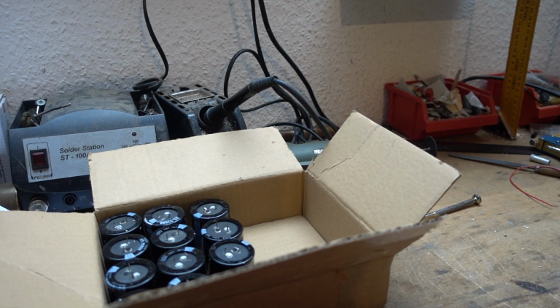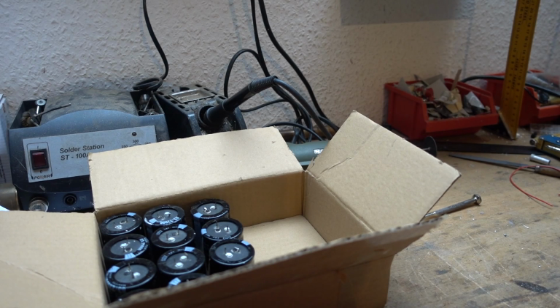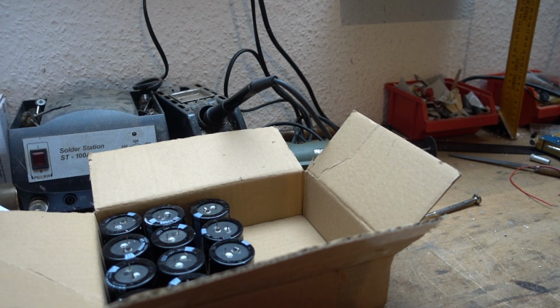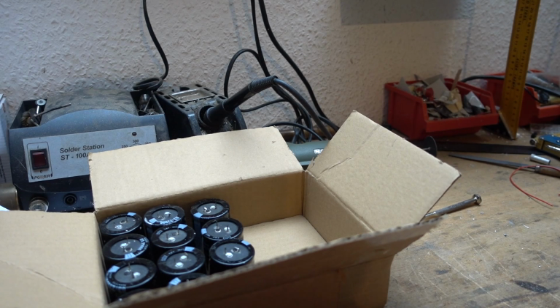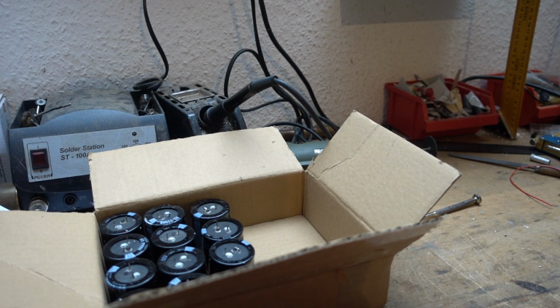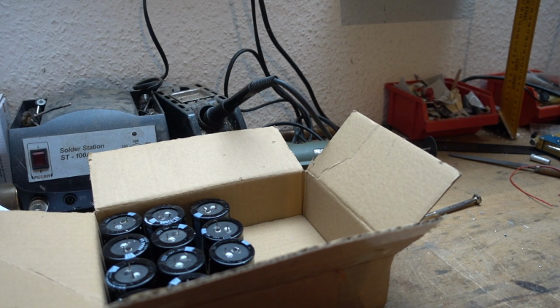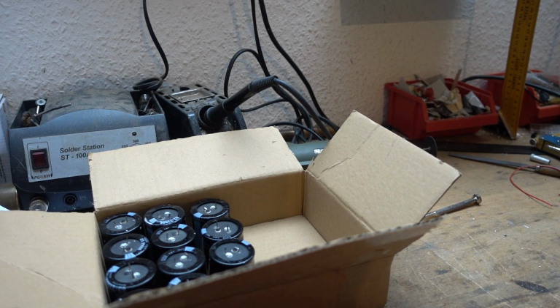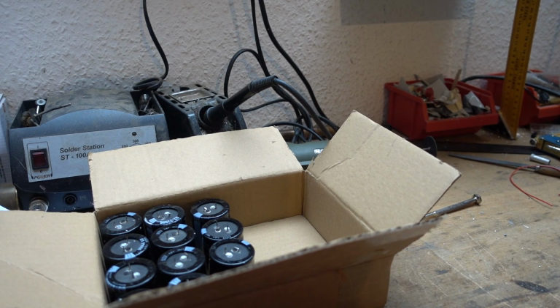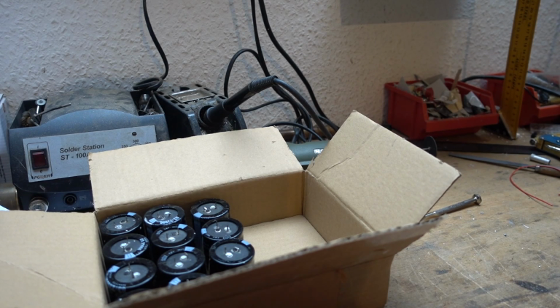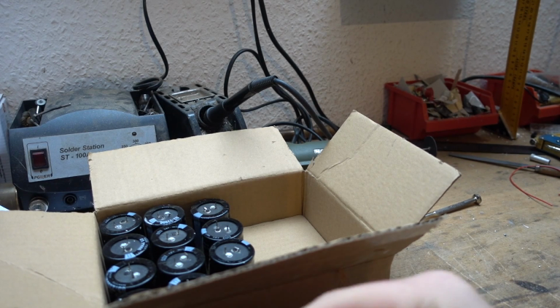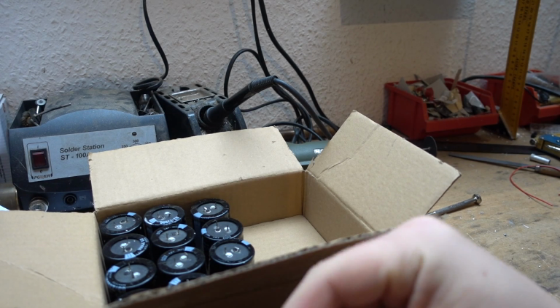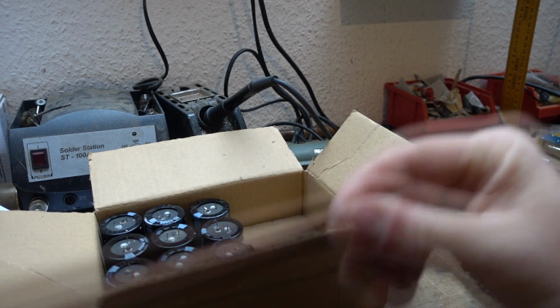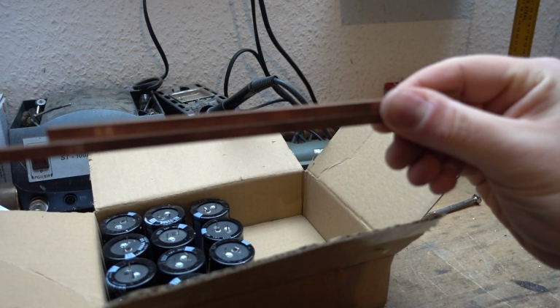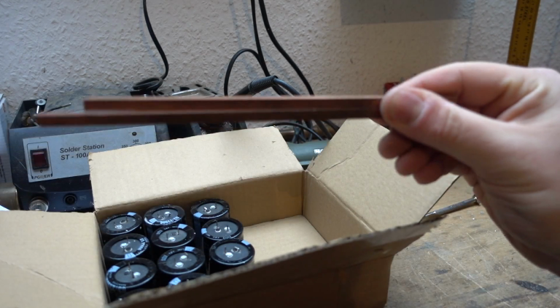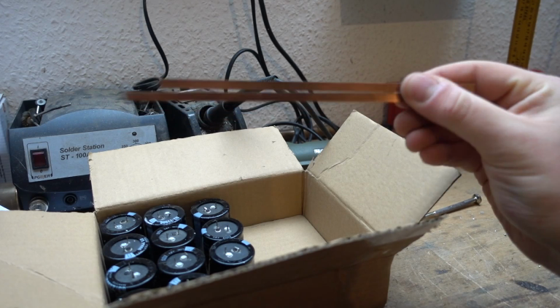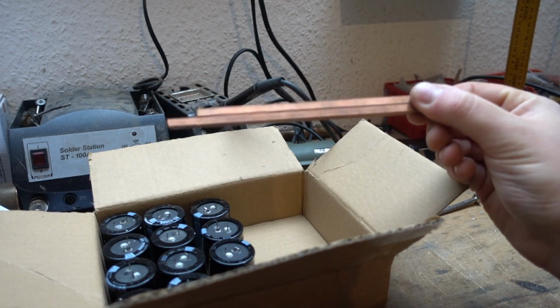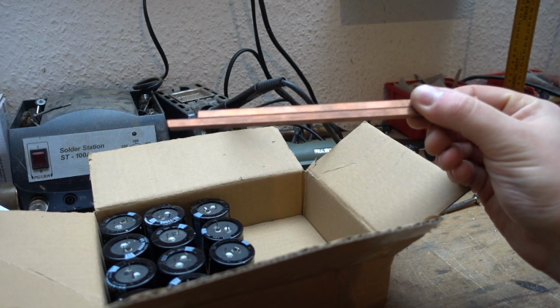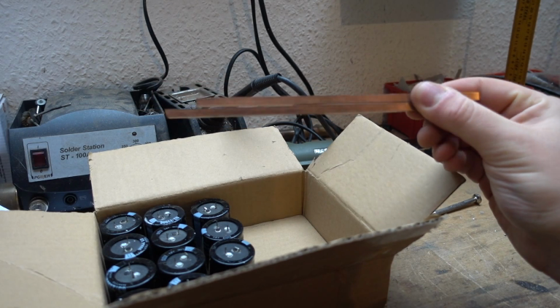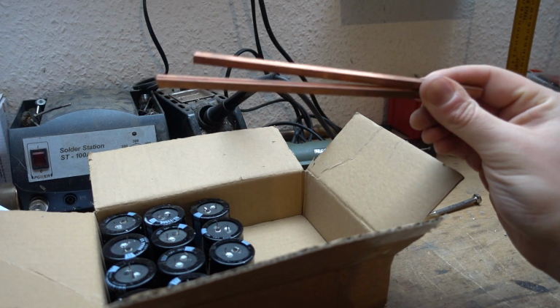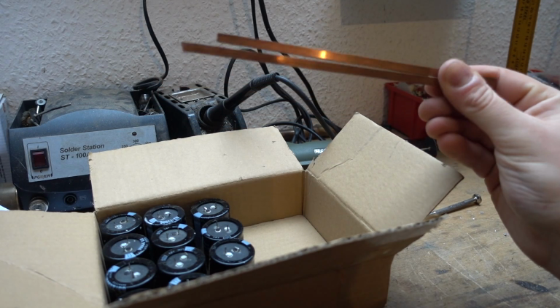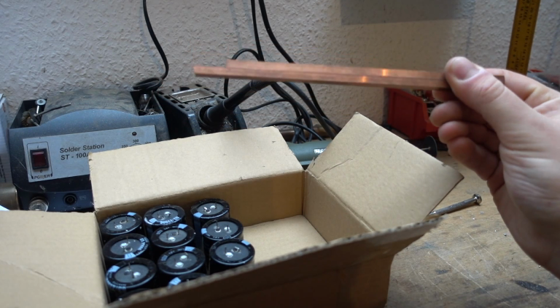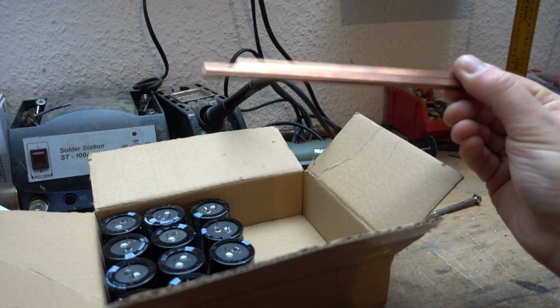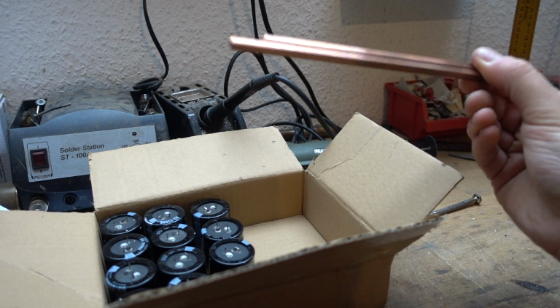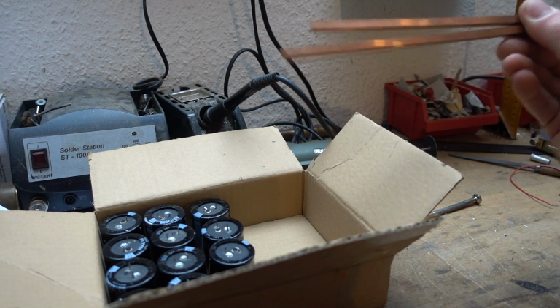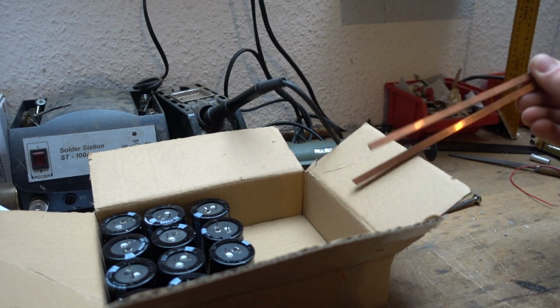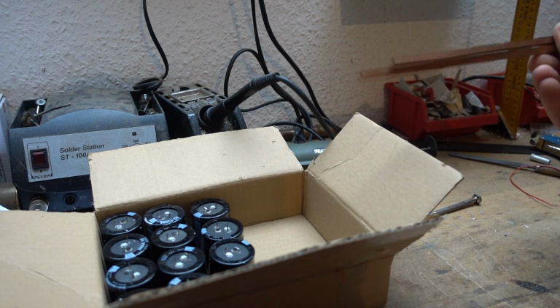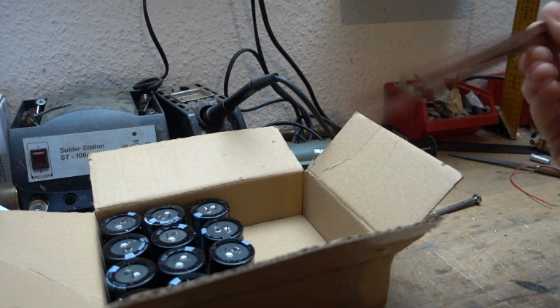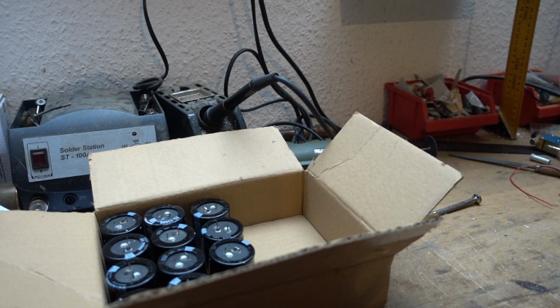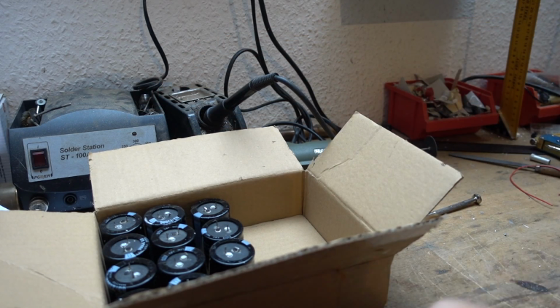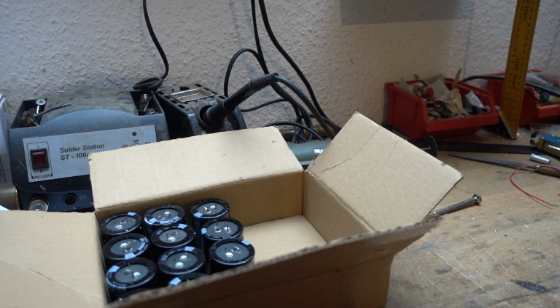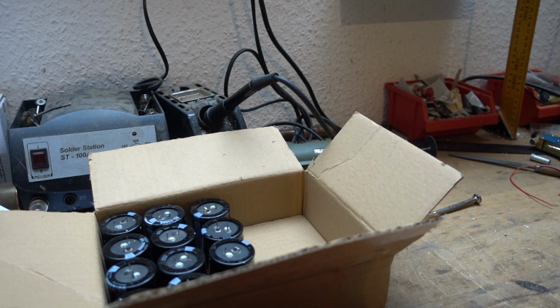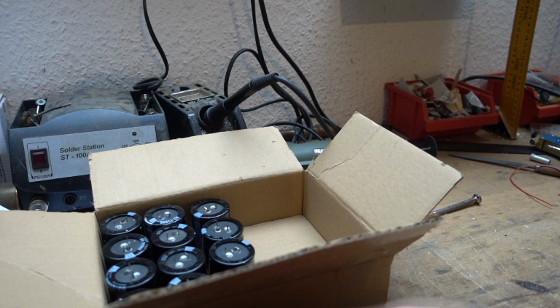Welcome to Selfmade. Today we try making a railgun. Last video has been a while but I had preparations to do.